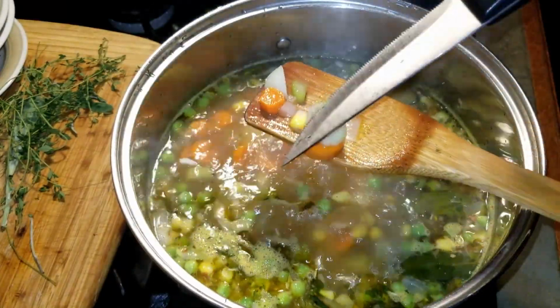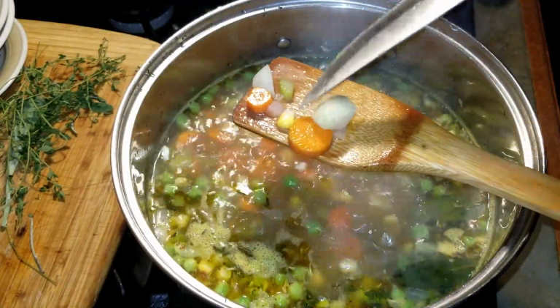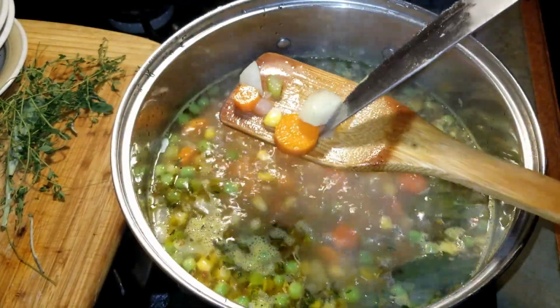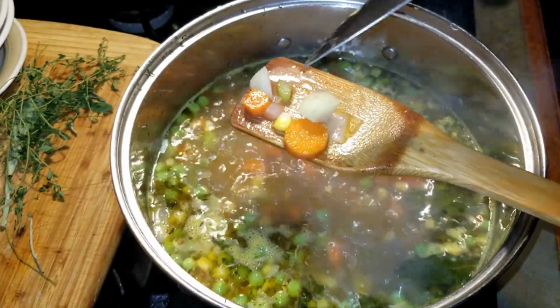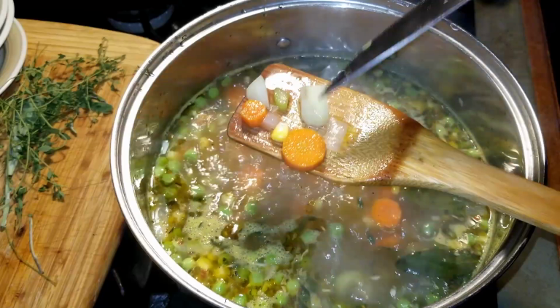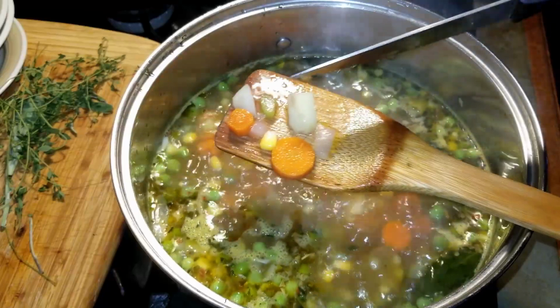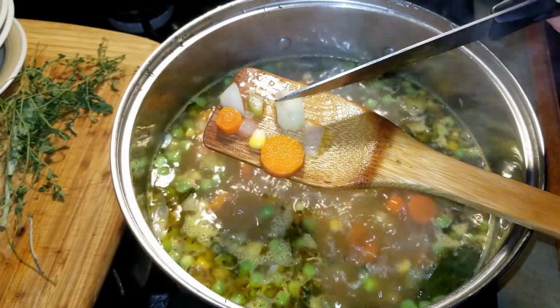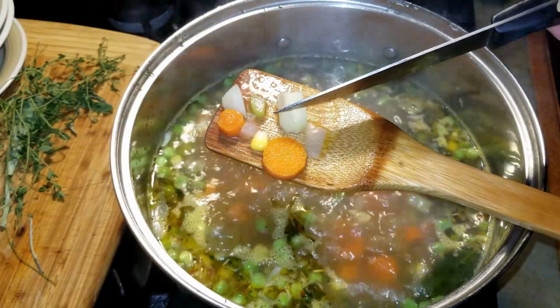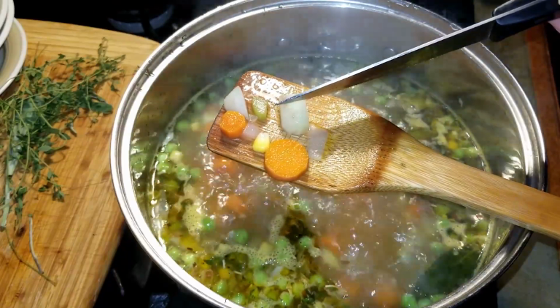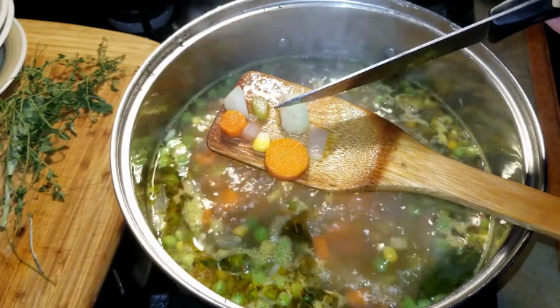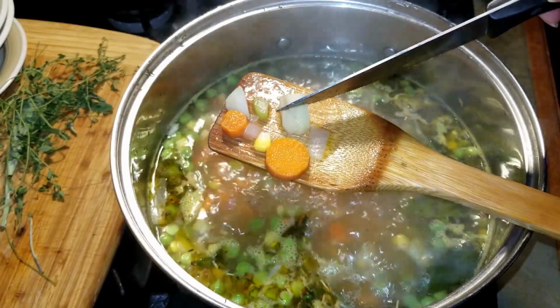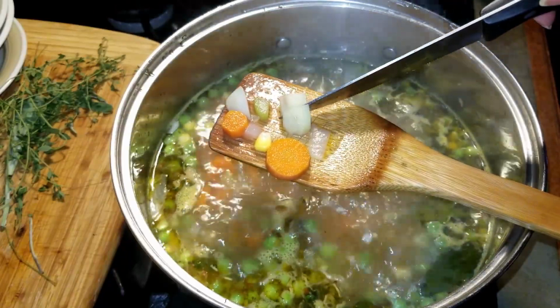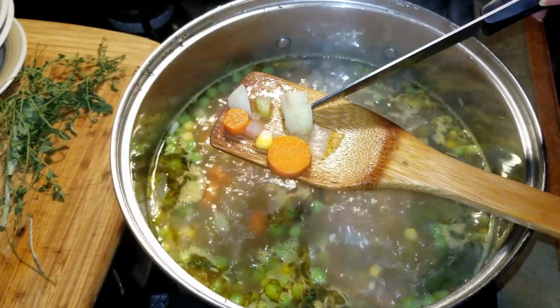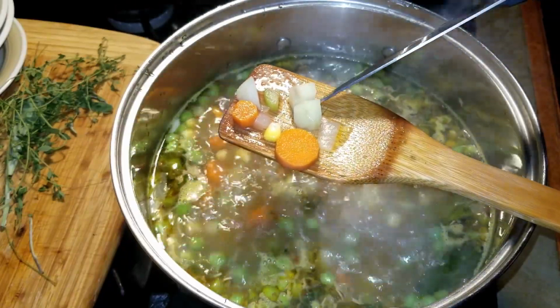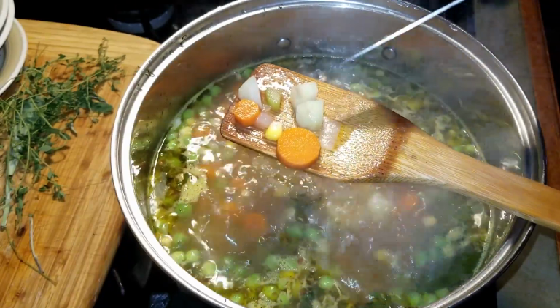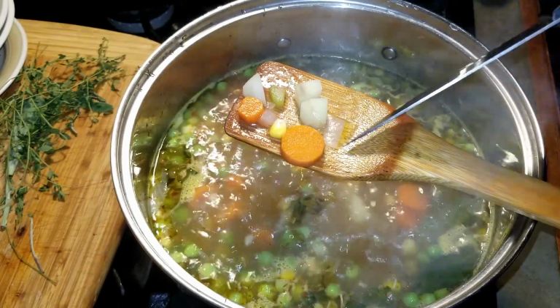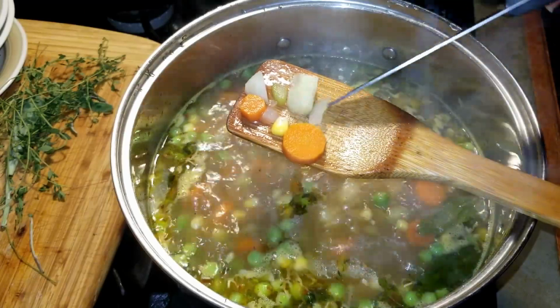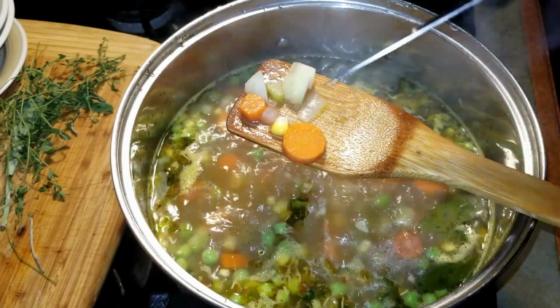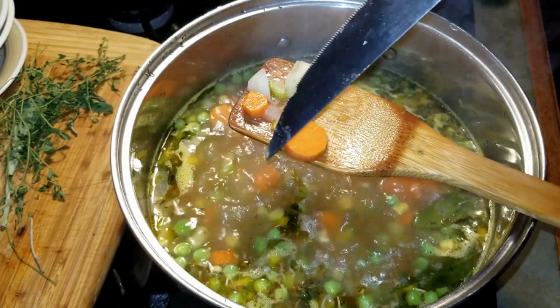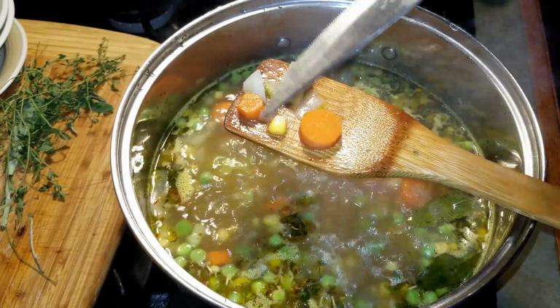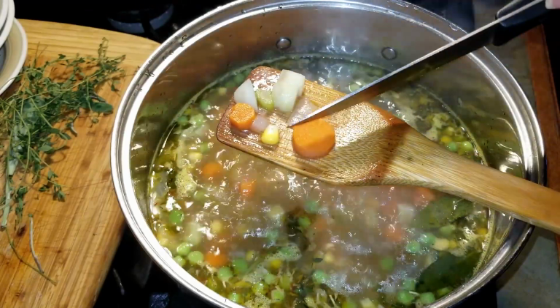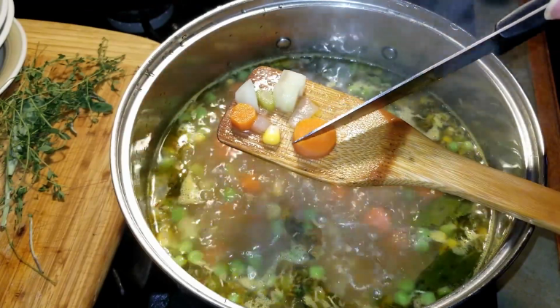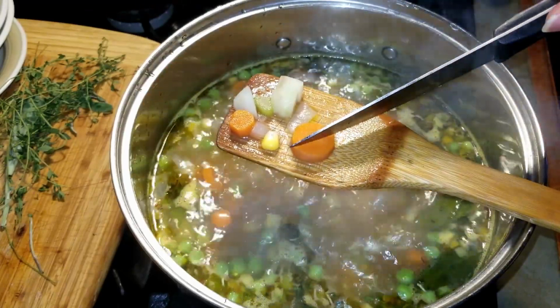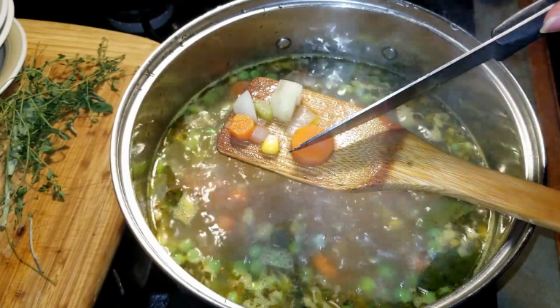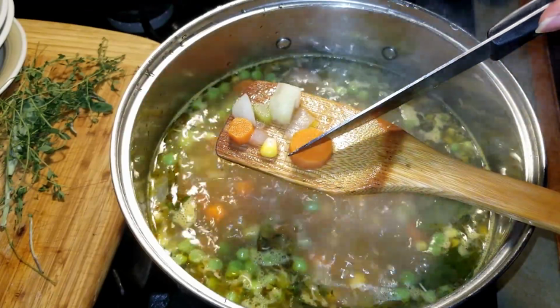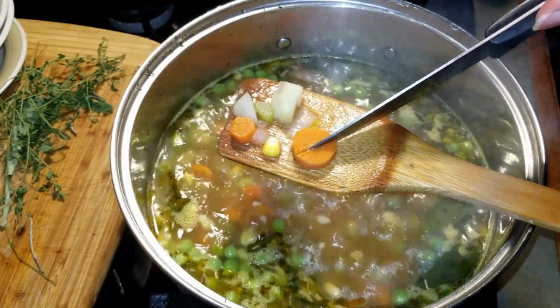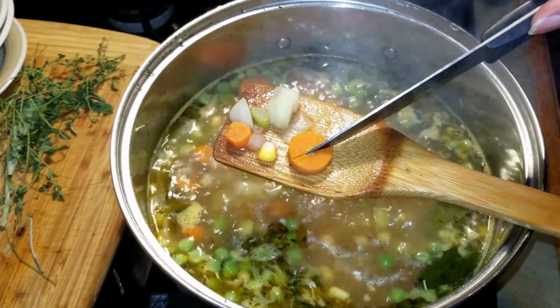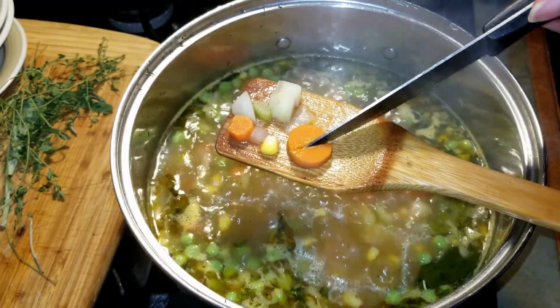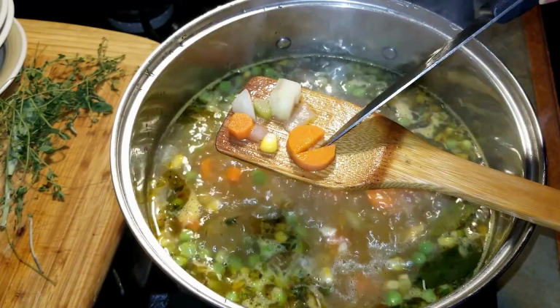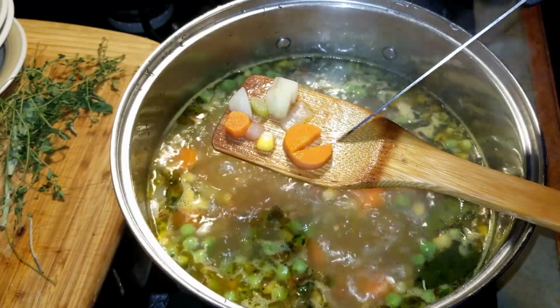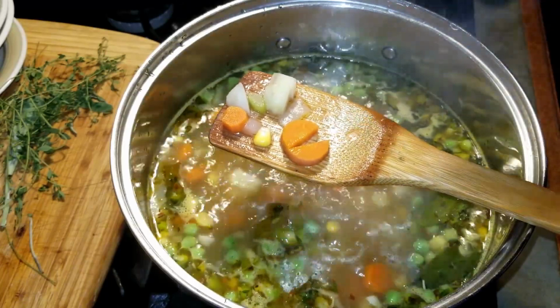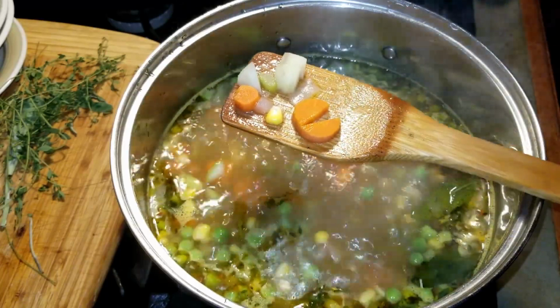Test the doneness of the potatoes and the carrots. If they can be cut in half easily, that's what you are looking for. Now add the egg noodles.